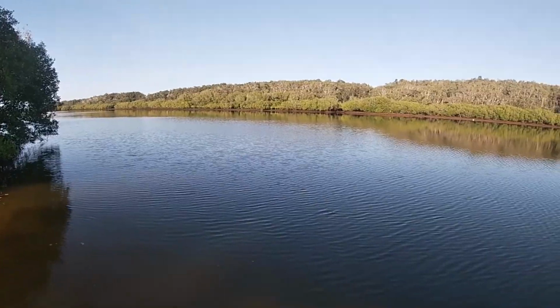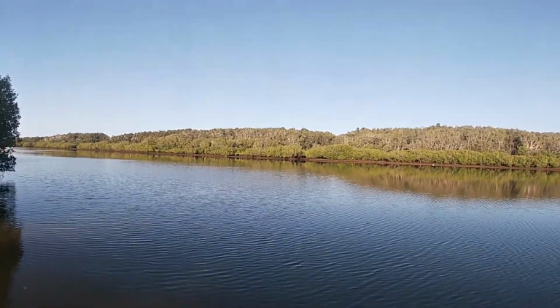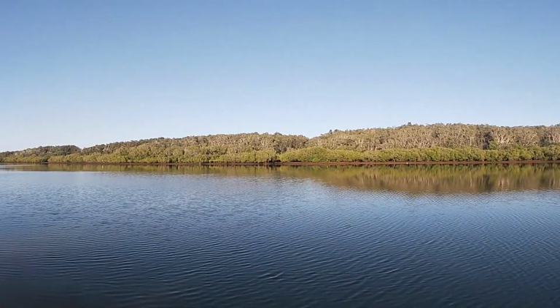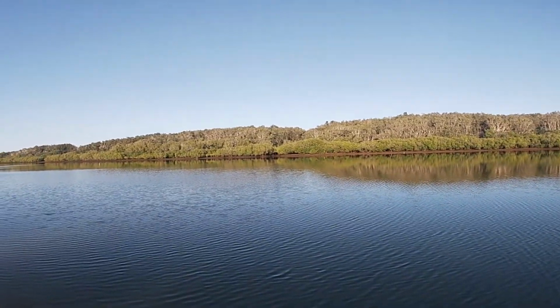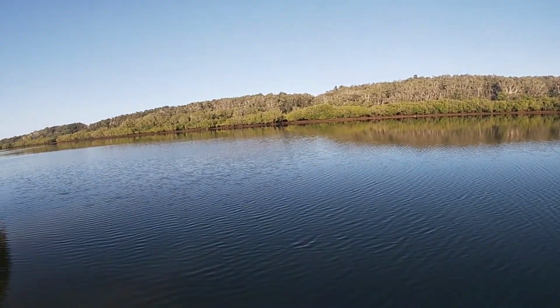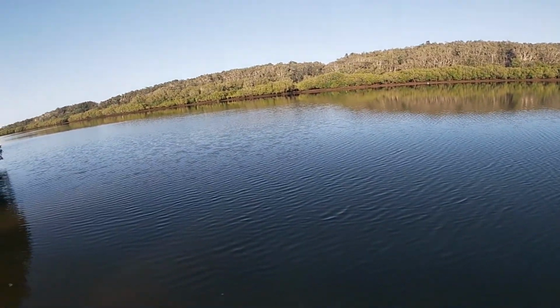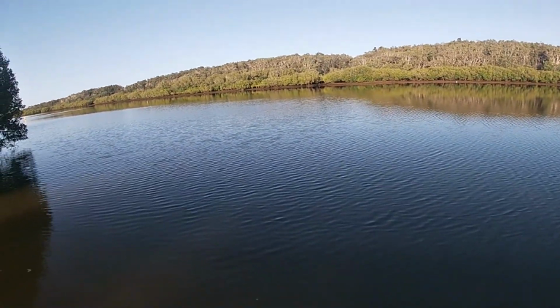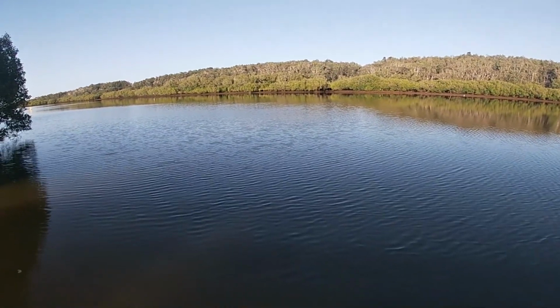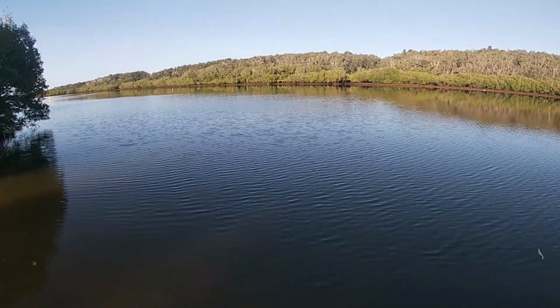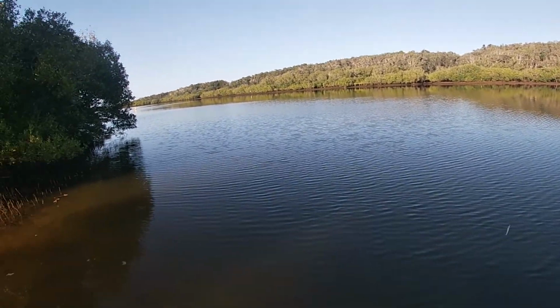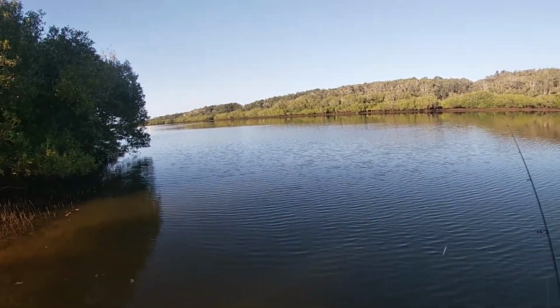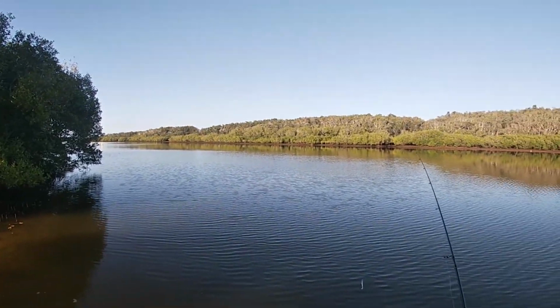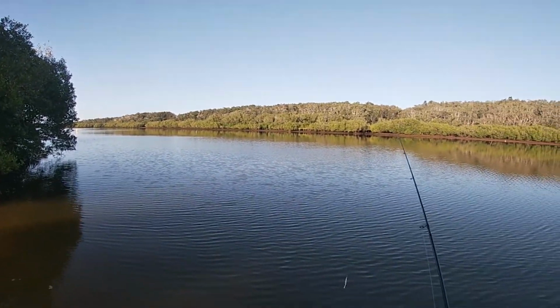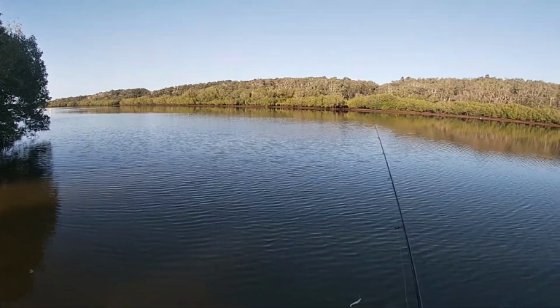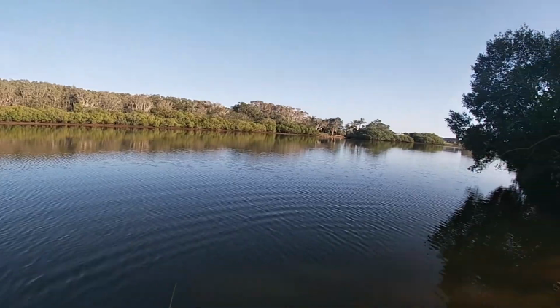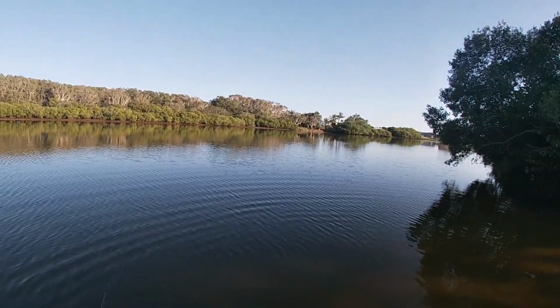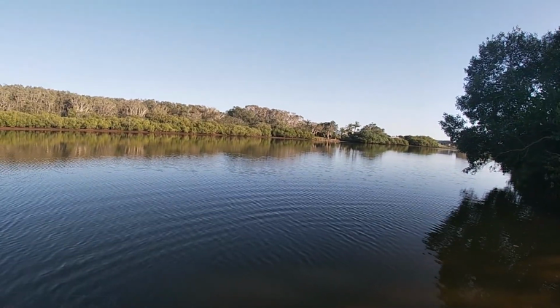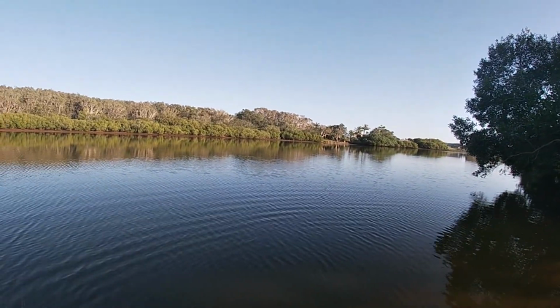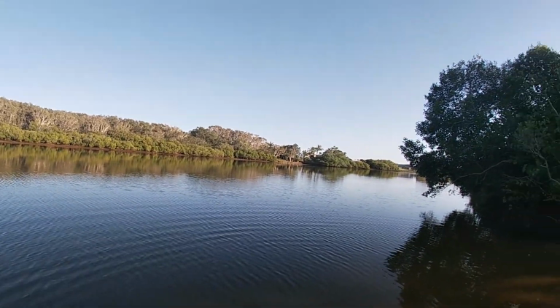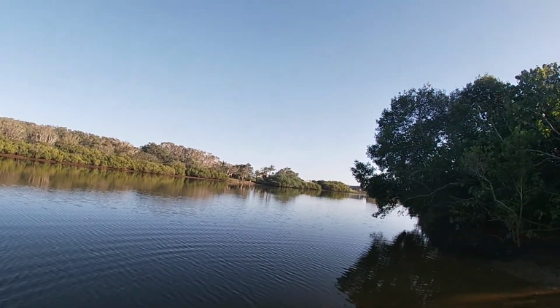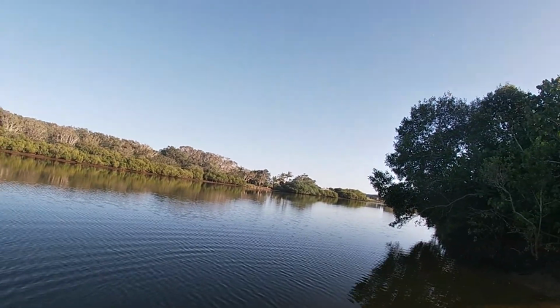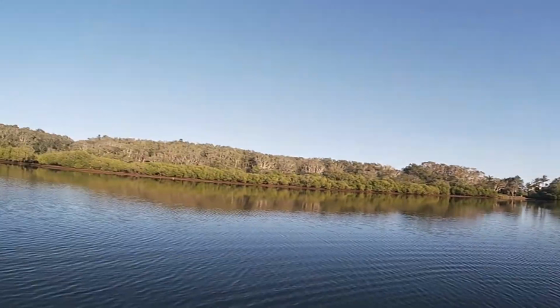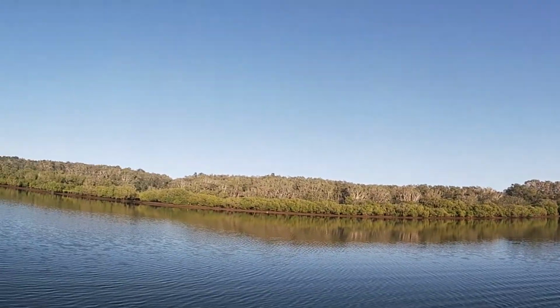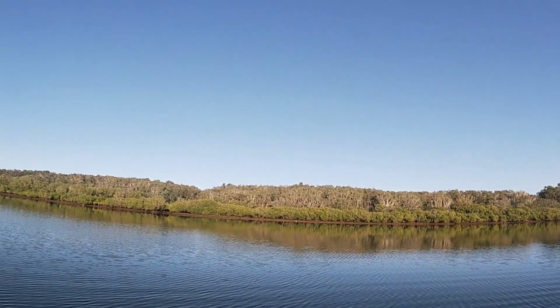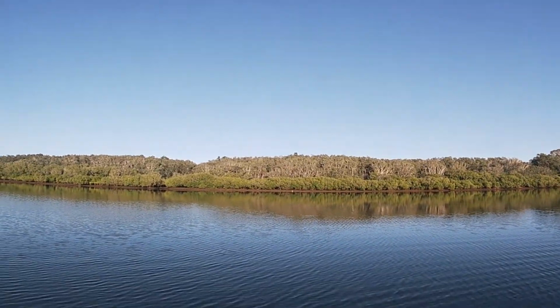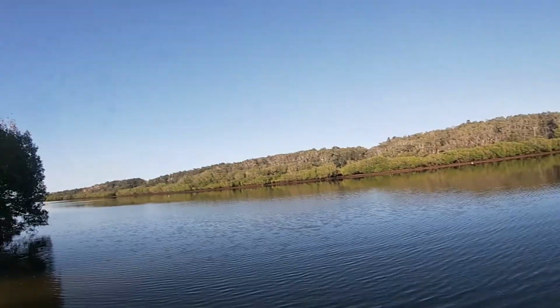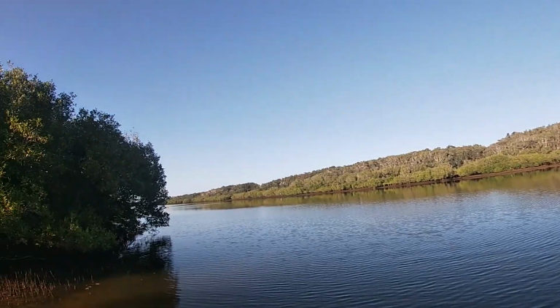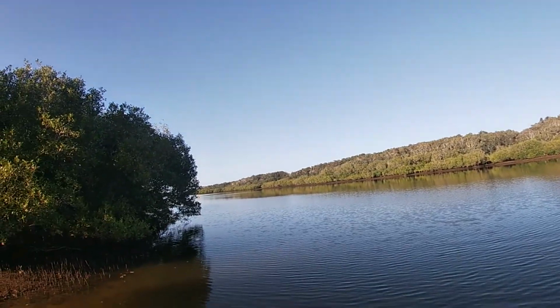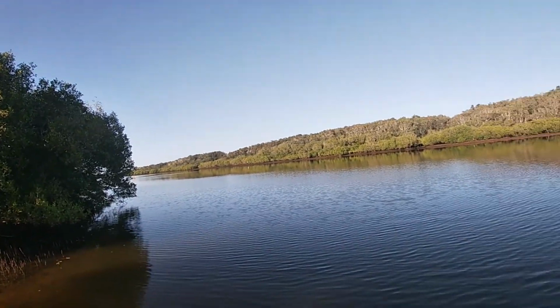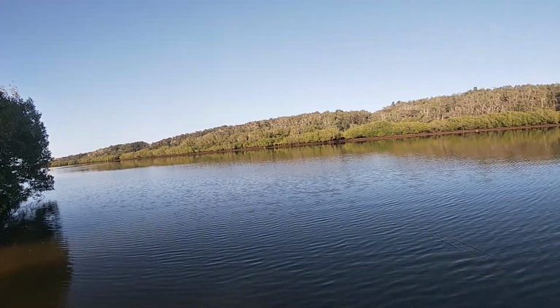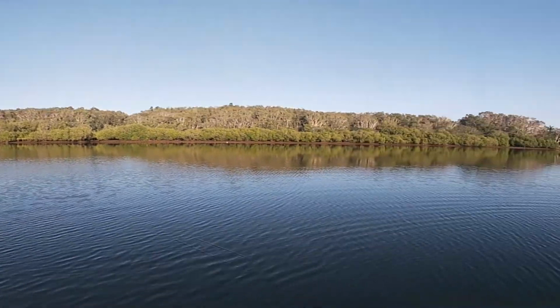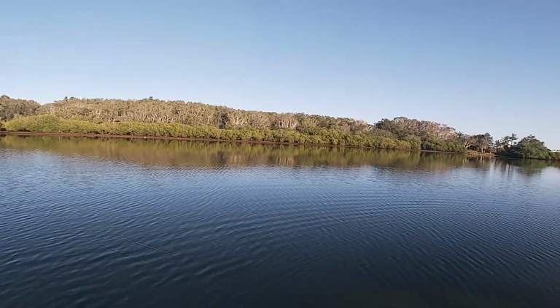Dead low is about 10:30, I'm pretty sure. It's falling tide right now. Should be pretty good for some flathead.